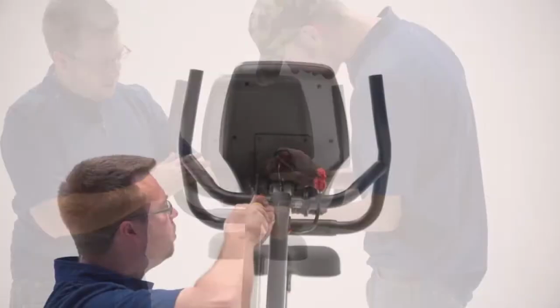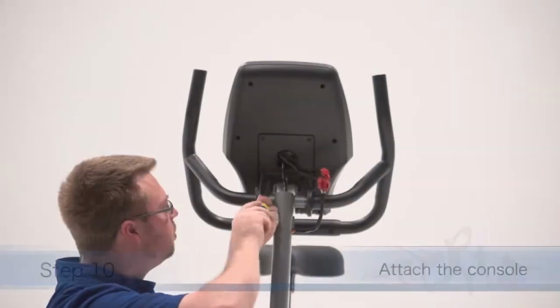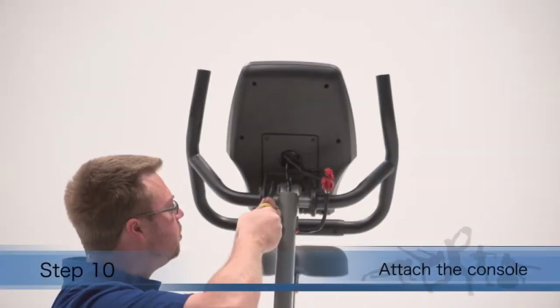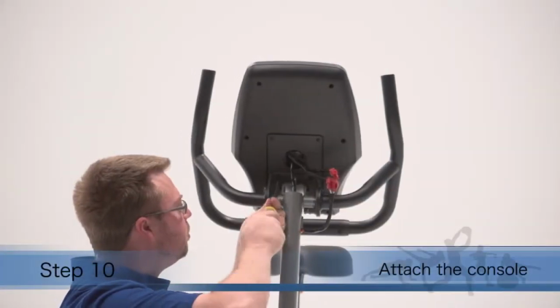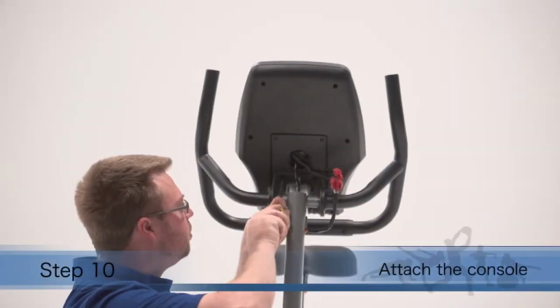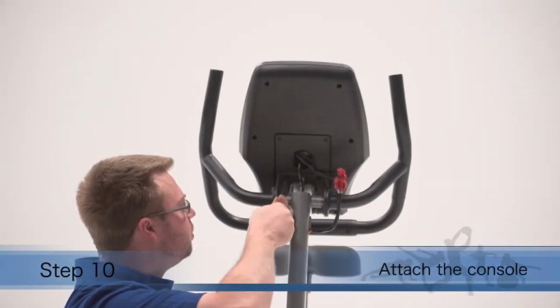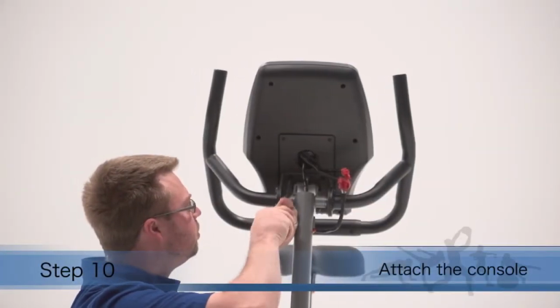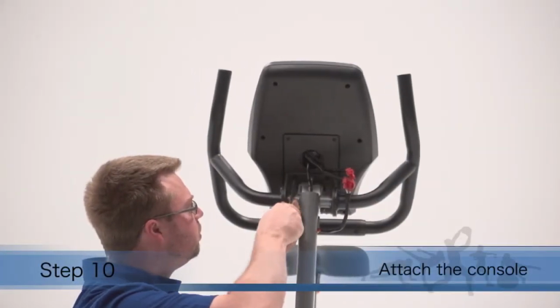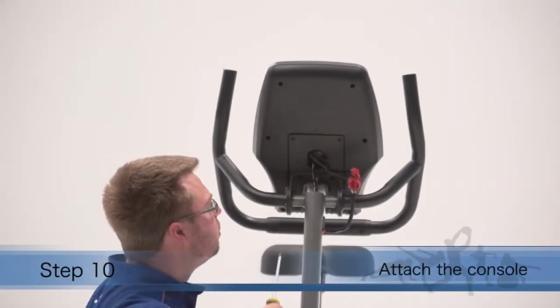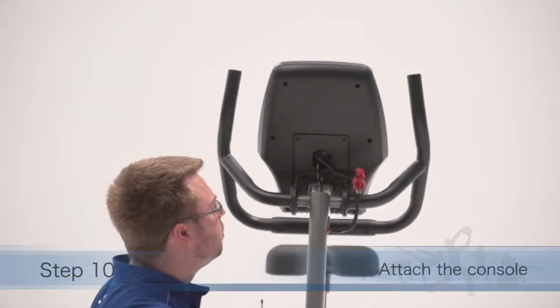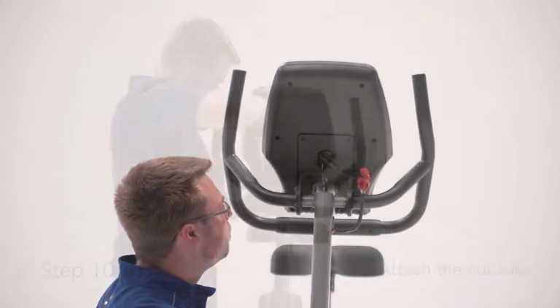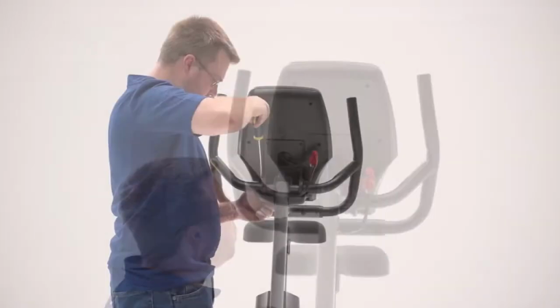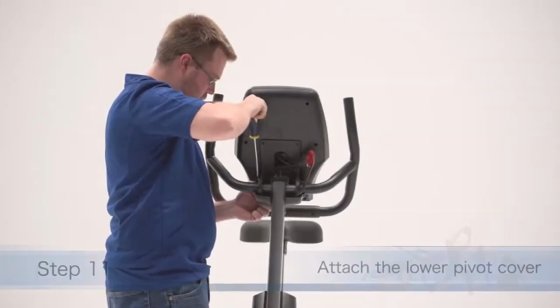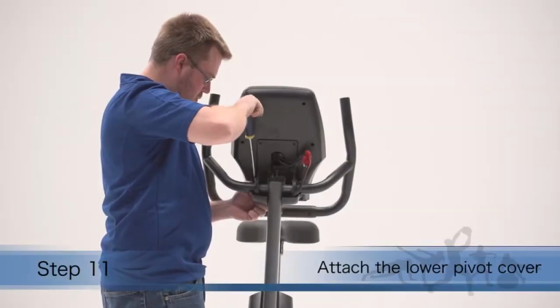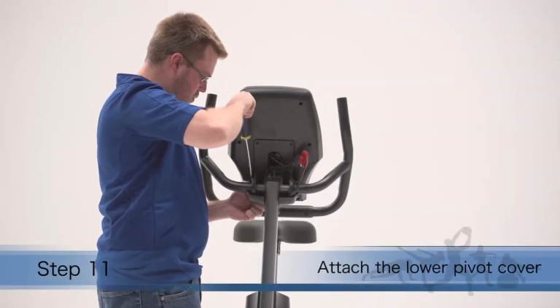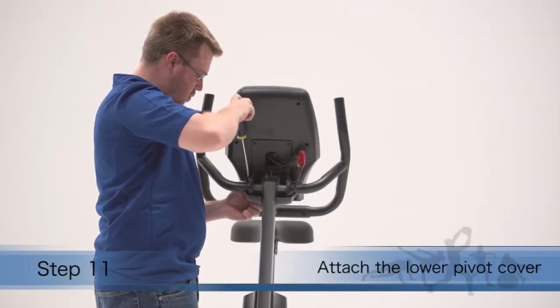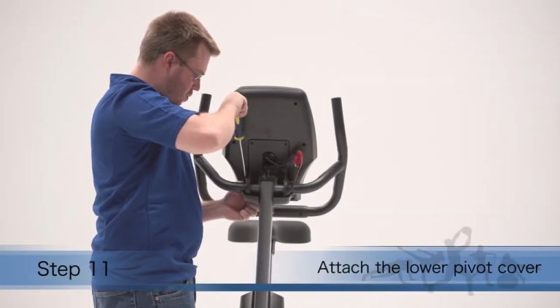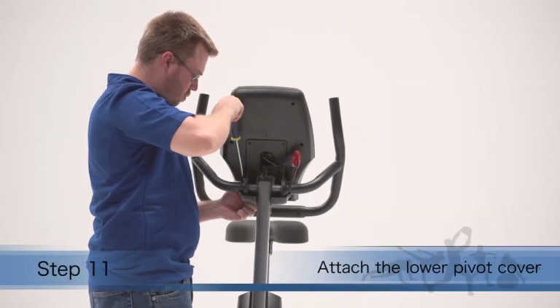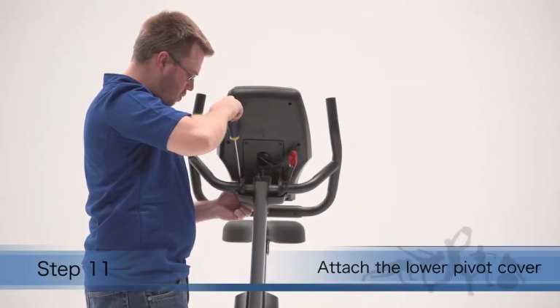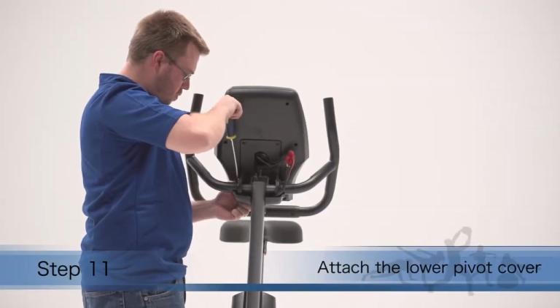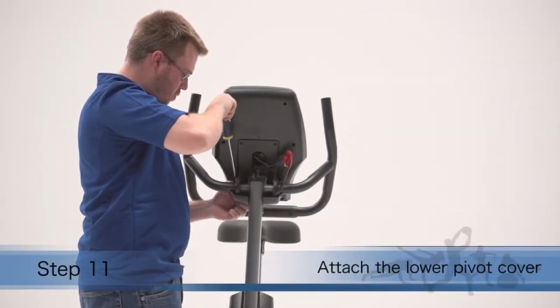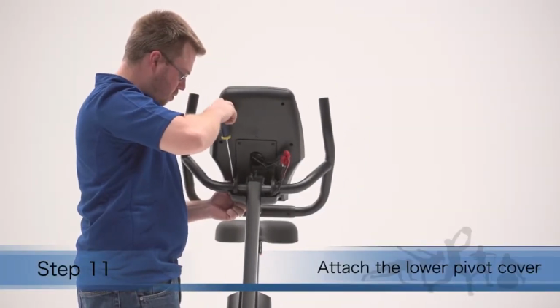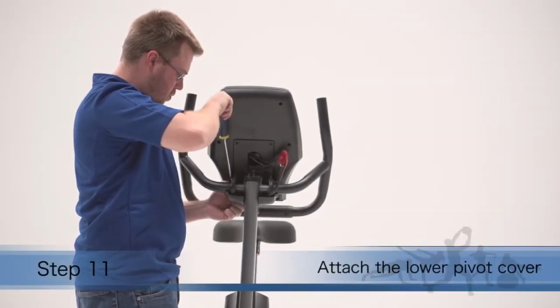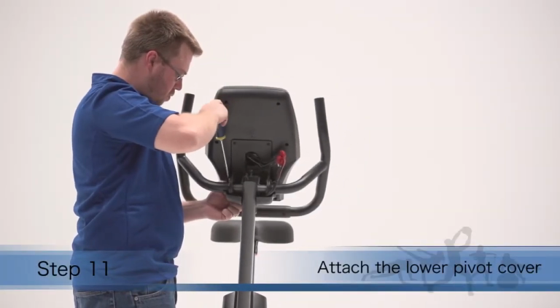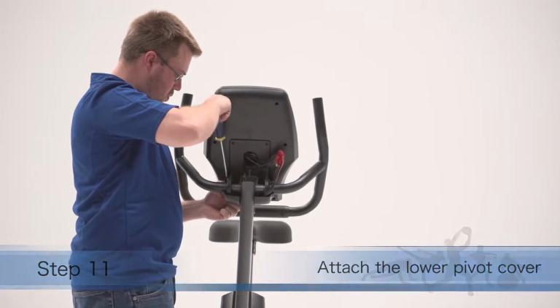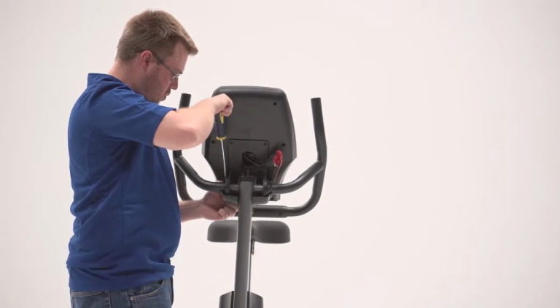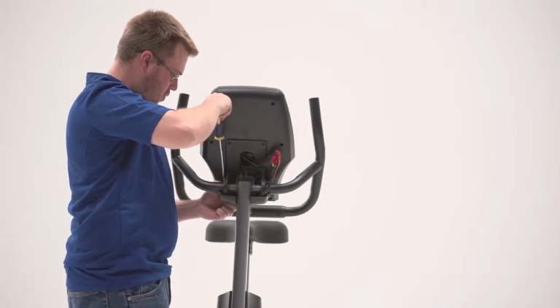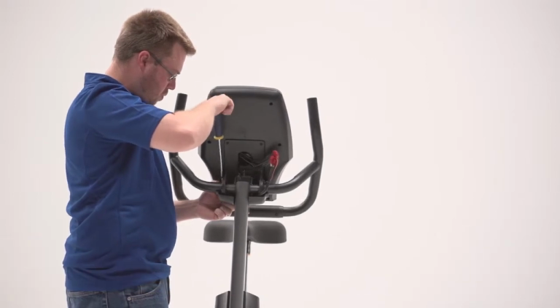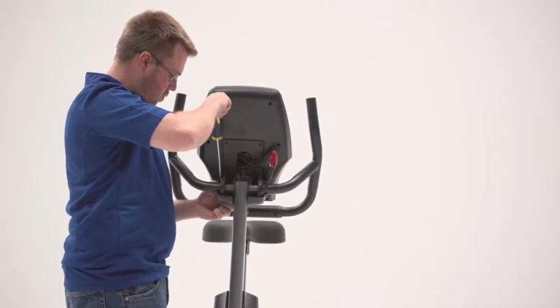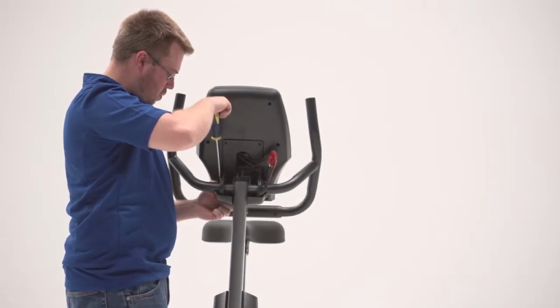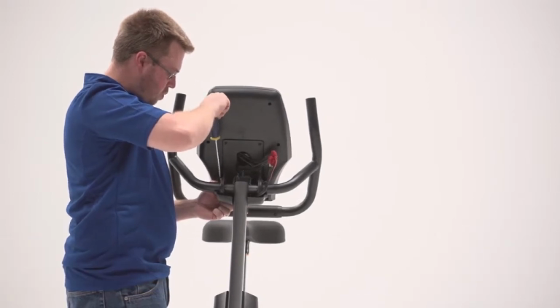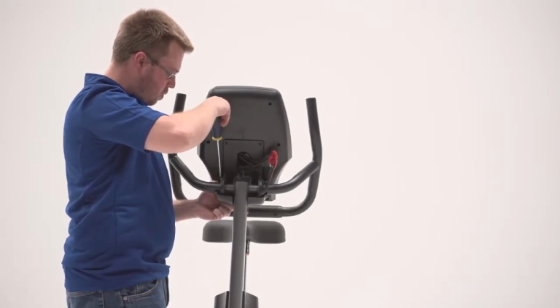Step 10. Attach the console to the pivot bracket. Step 11. Attach the lower pivot cover to the pivot bracket. Make sure the indicated wire is not covered by the lower pivot cover.